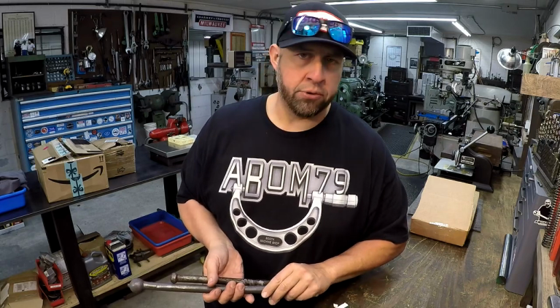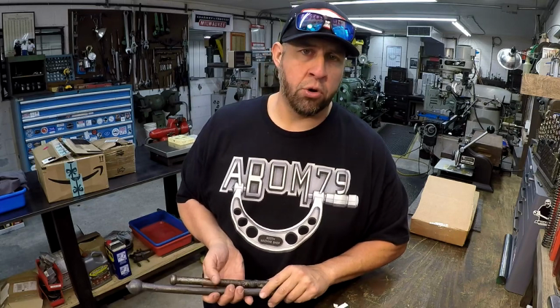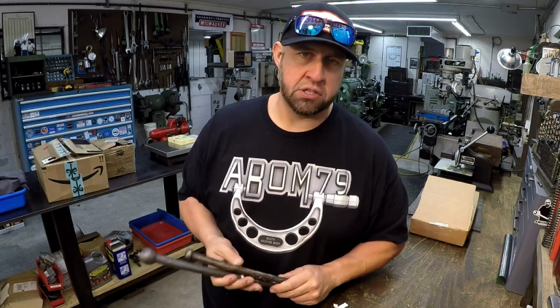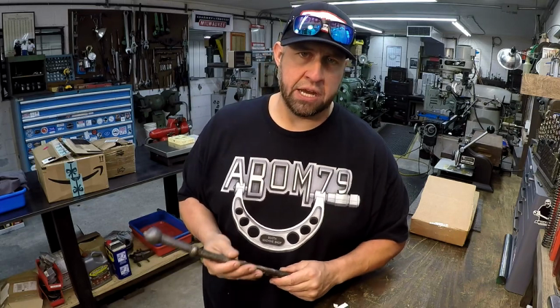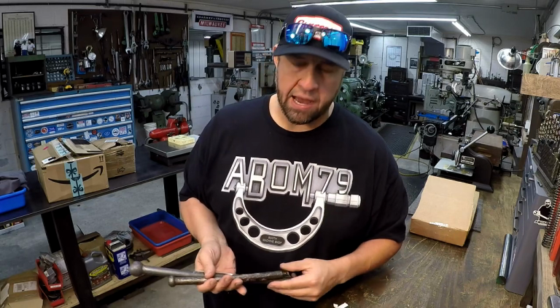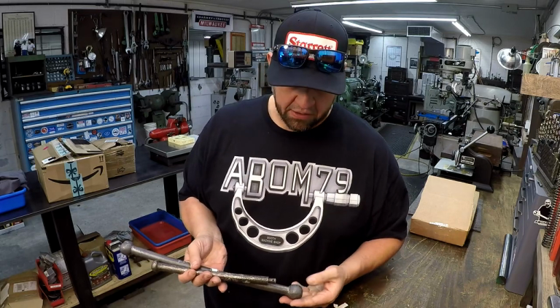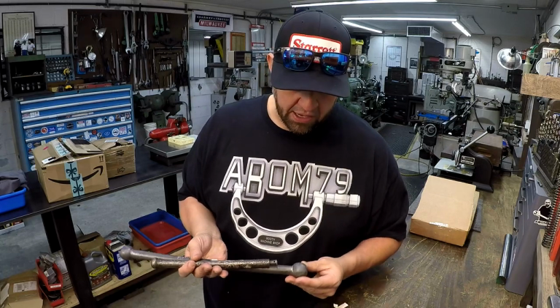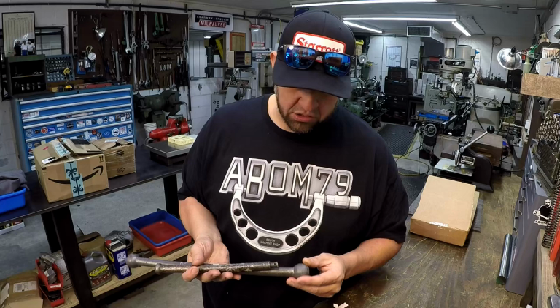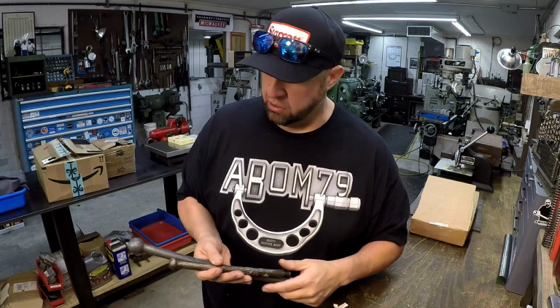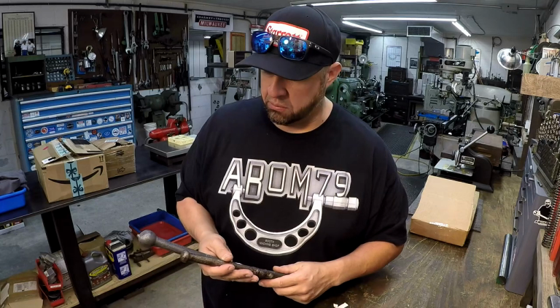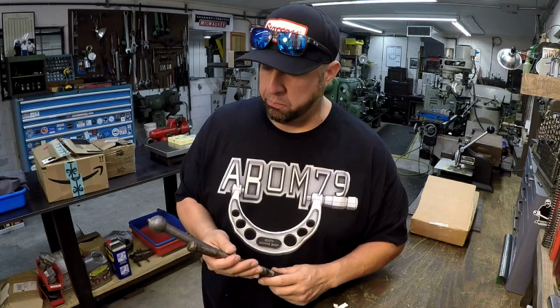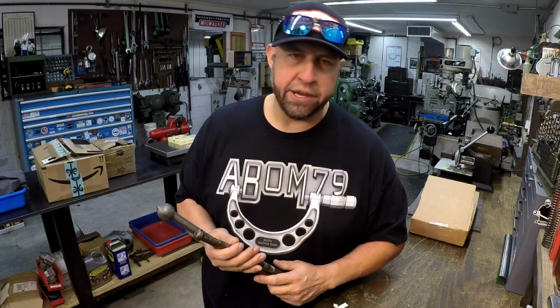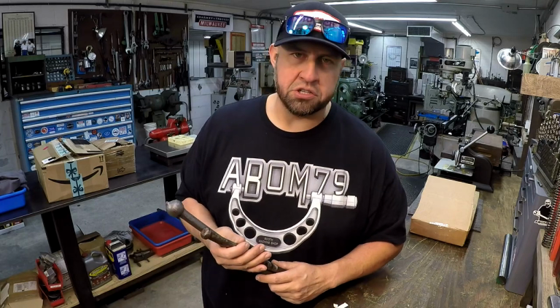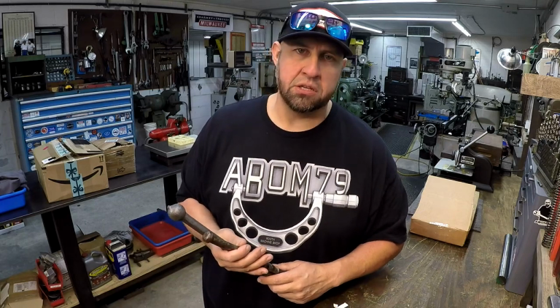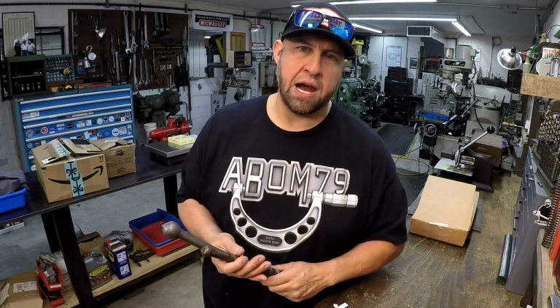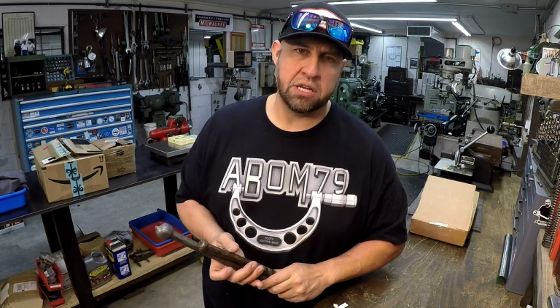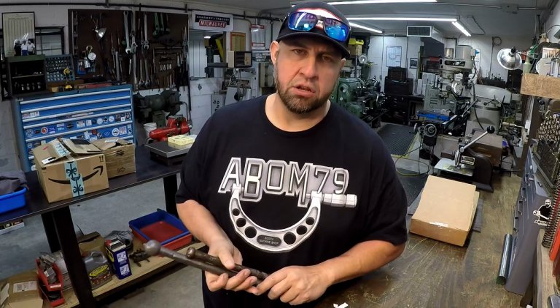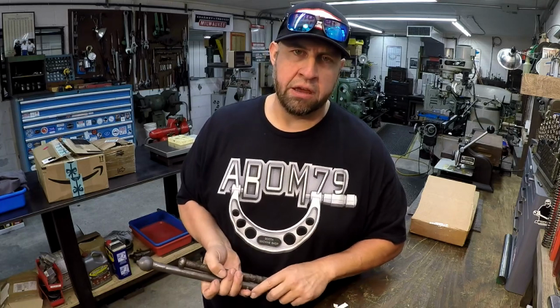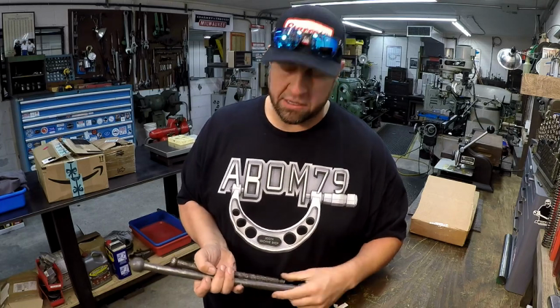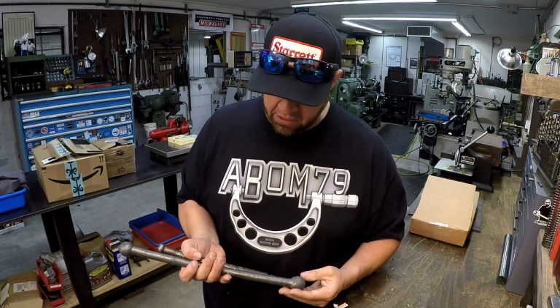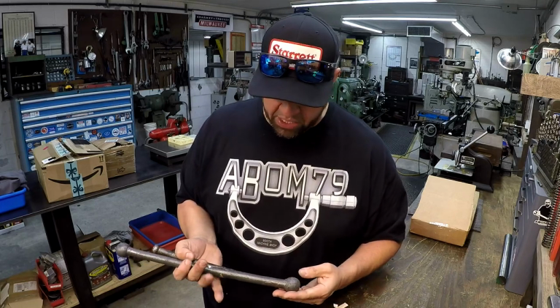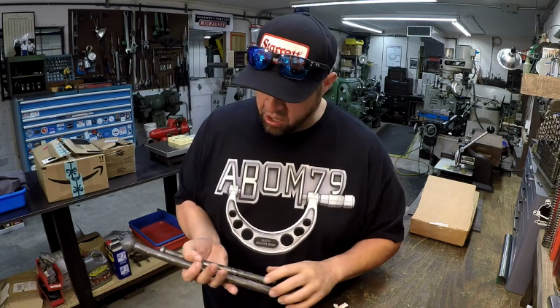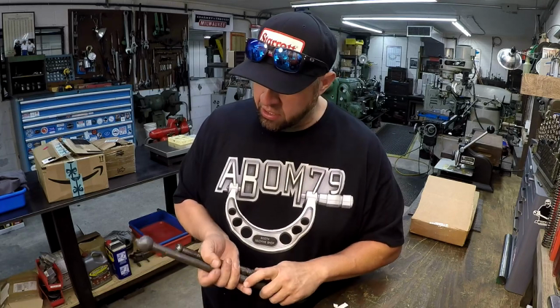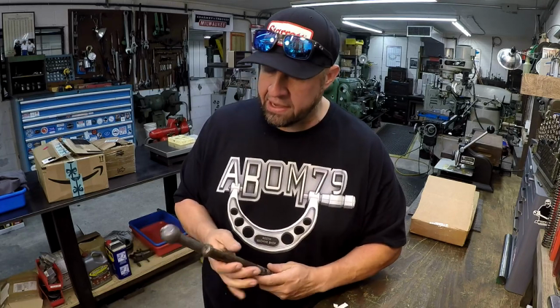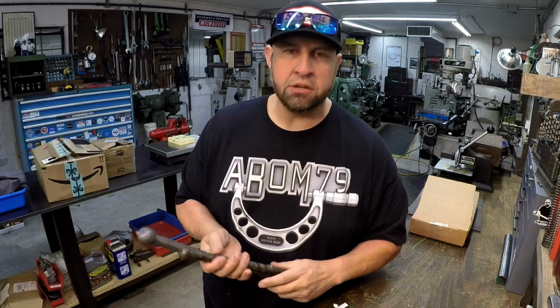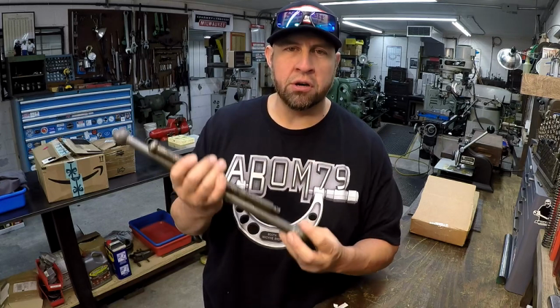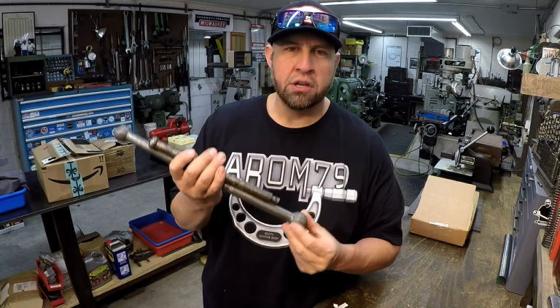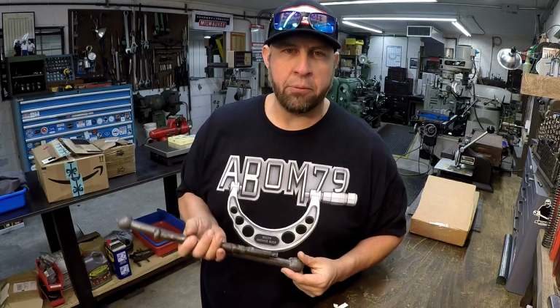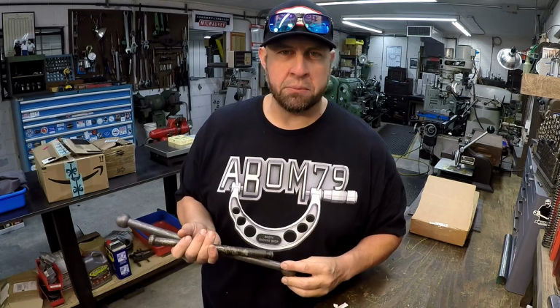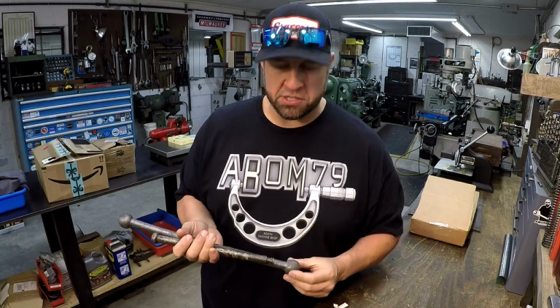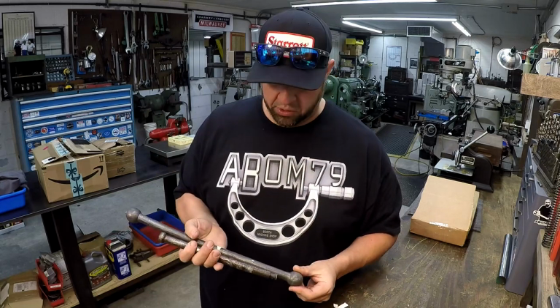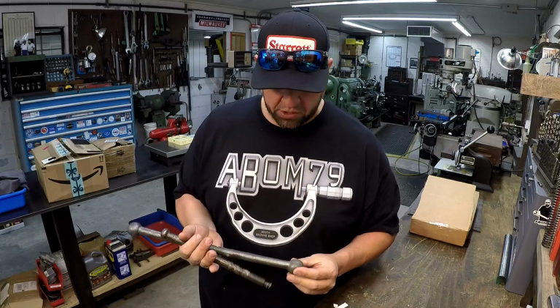If you don't know his channel, Essential Craftsman, I'd advise you to check it out — he's an awesome guy. They do a lot of construction work, blacksmith work, carpentry, and things like that. It was a pleasure to meet those guys at the land fest and I was honored they asked me to do a collaboration project with them.